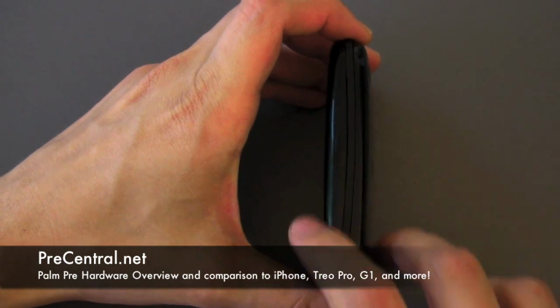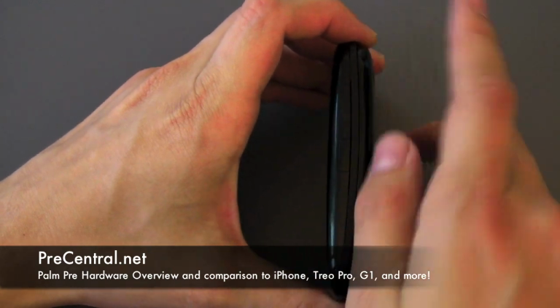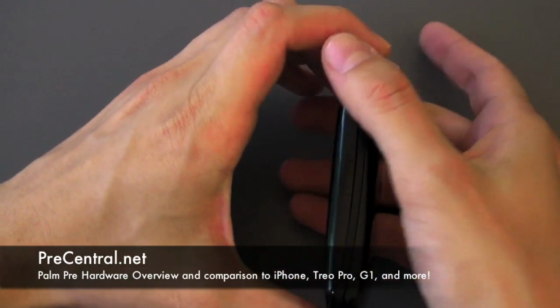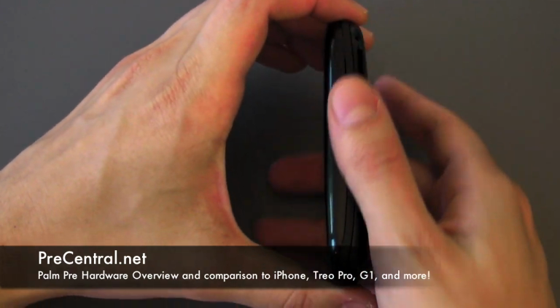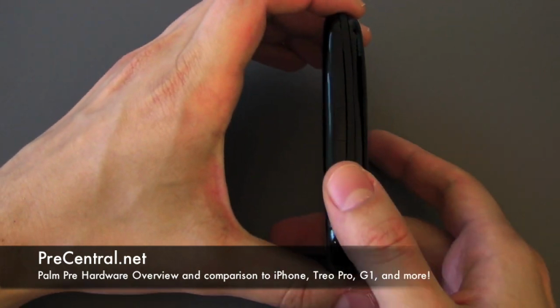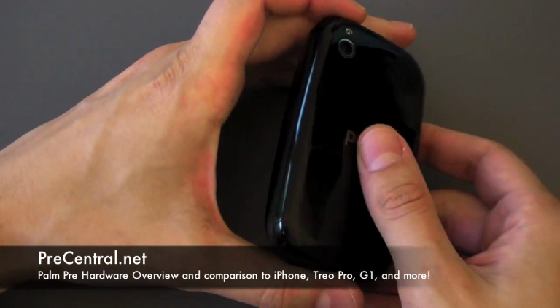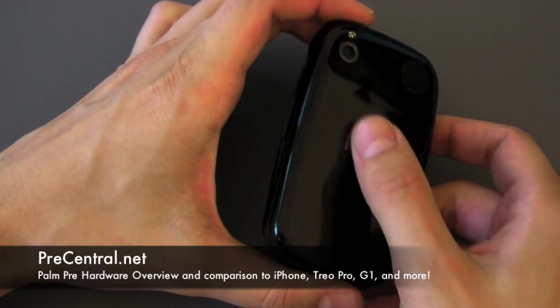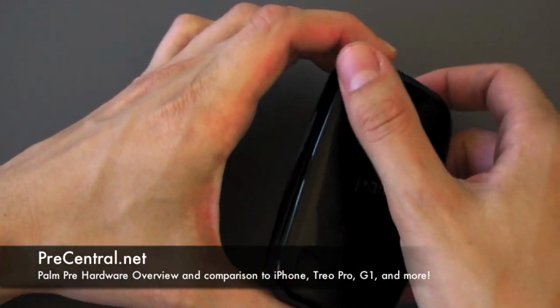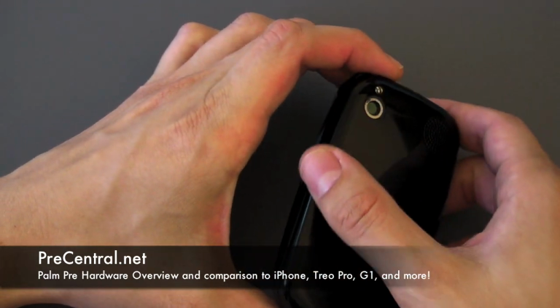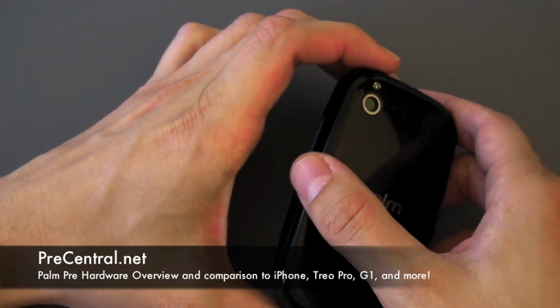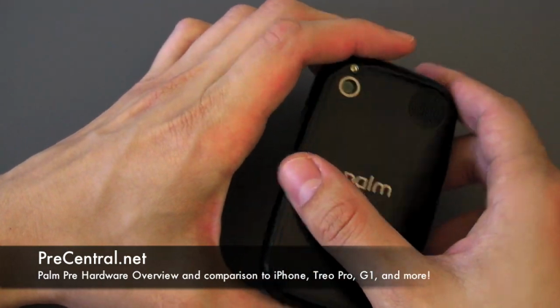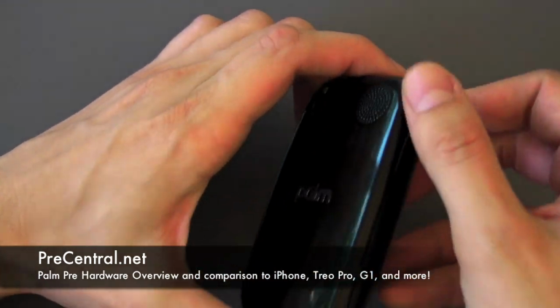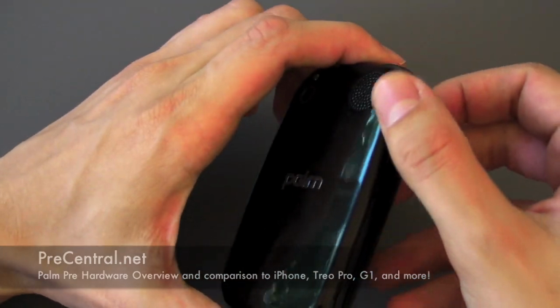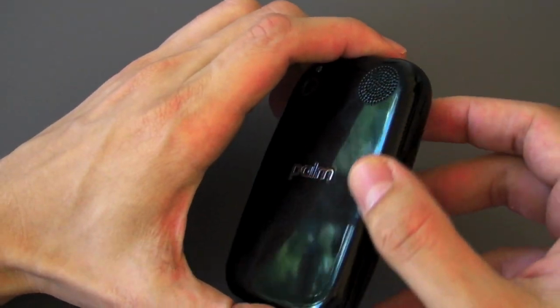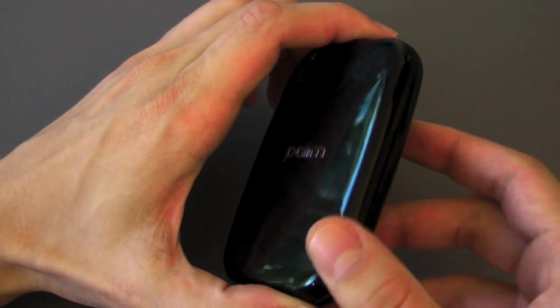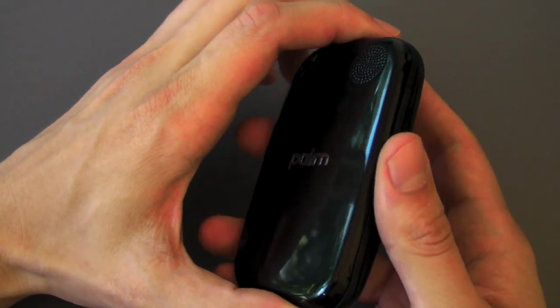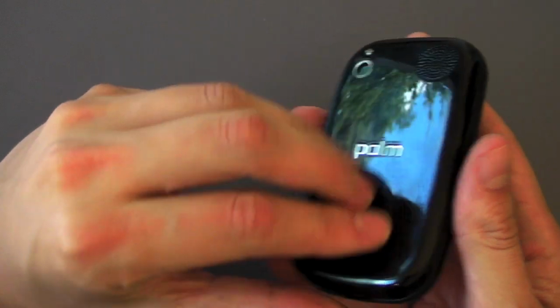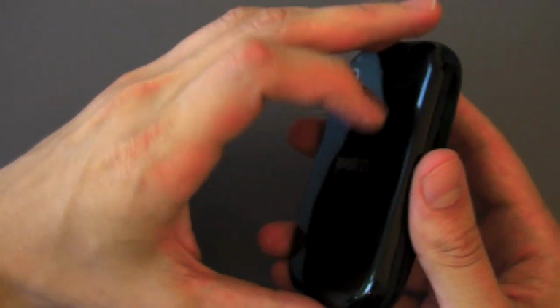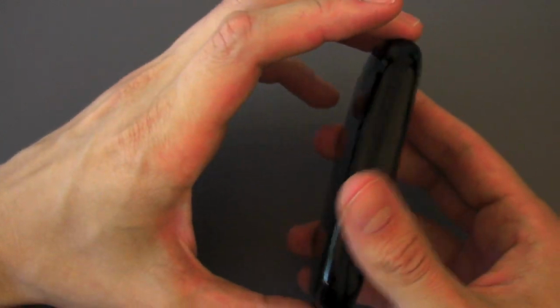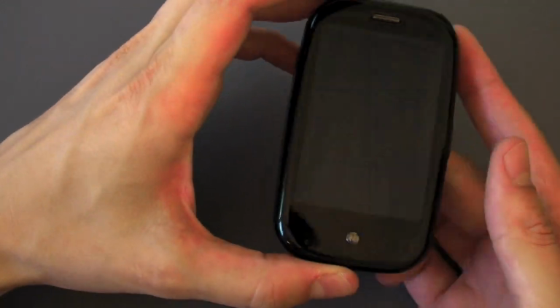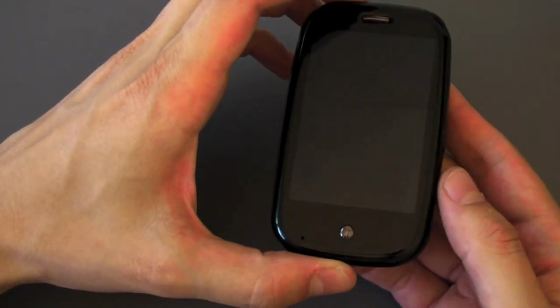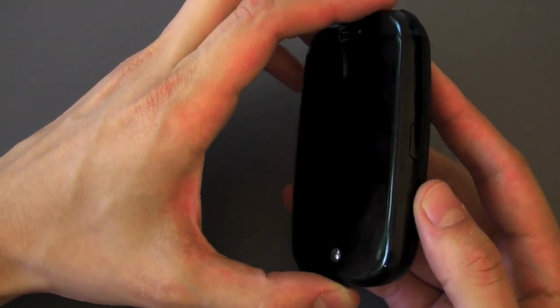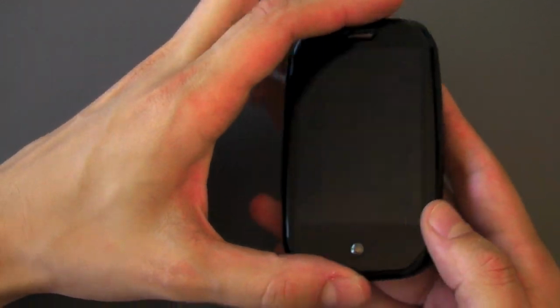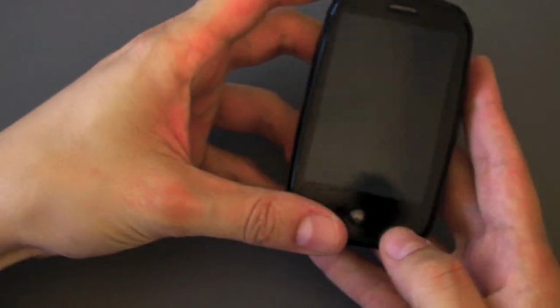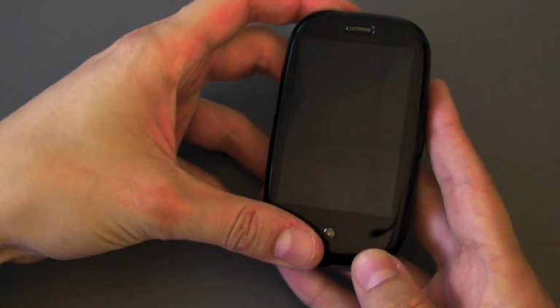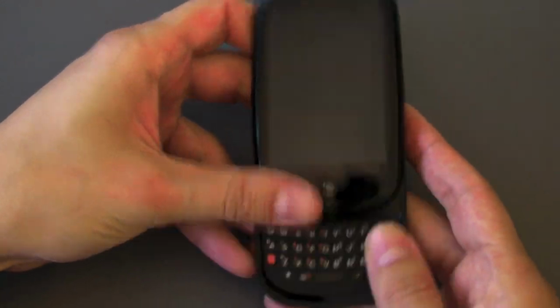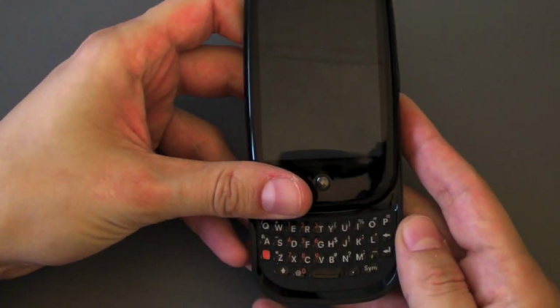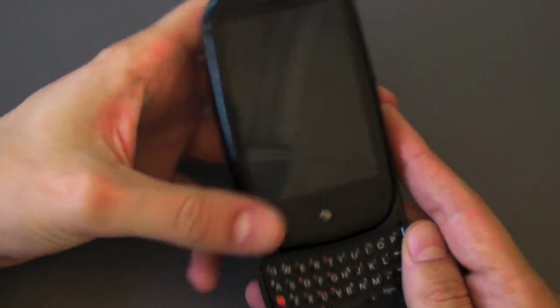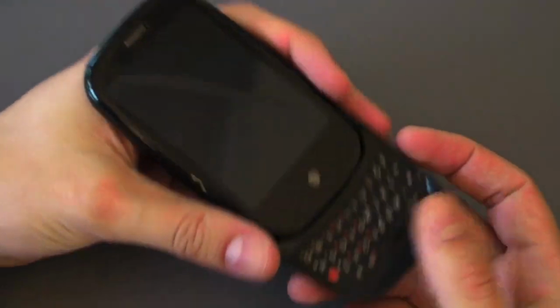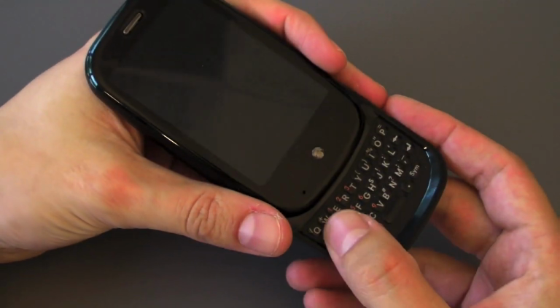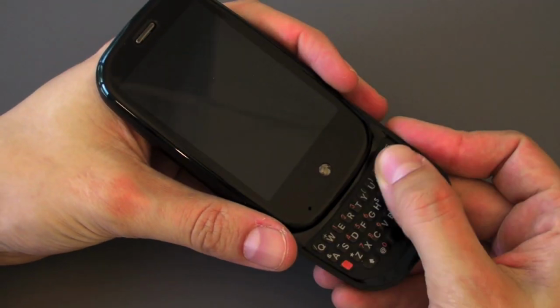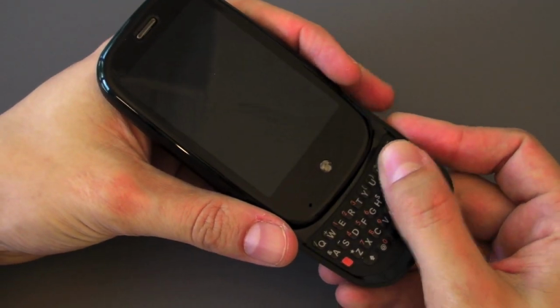Here it is, the Pre hardware. As you can see they call it a Riverstone and boy it feels like it. It's got some nice curve to it, really offsets the thickness, and there's the slide out with the keyboard.